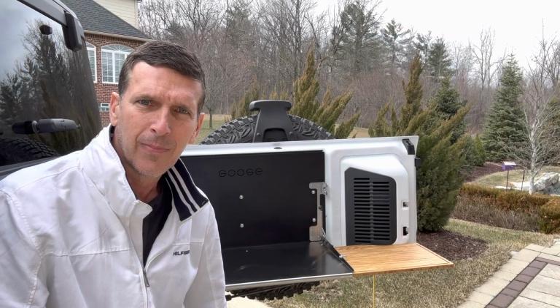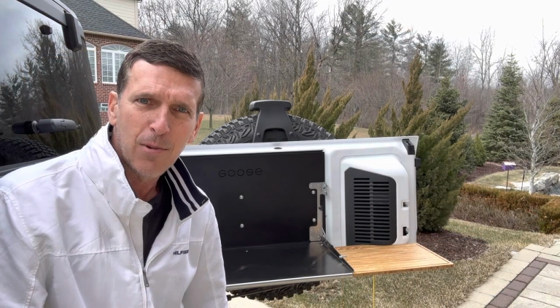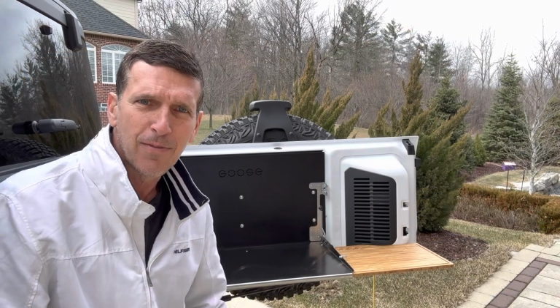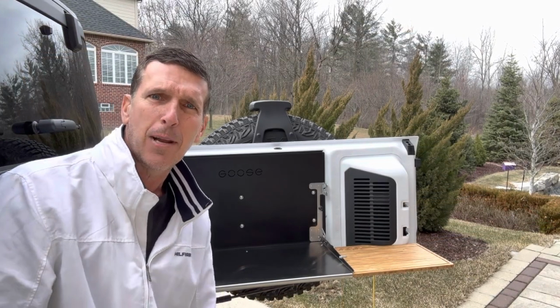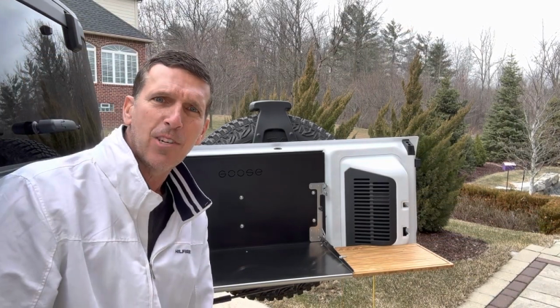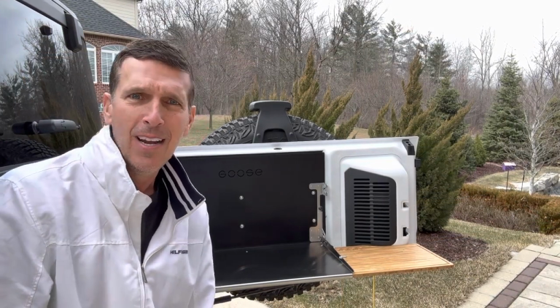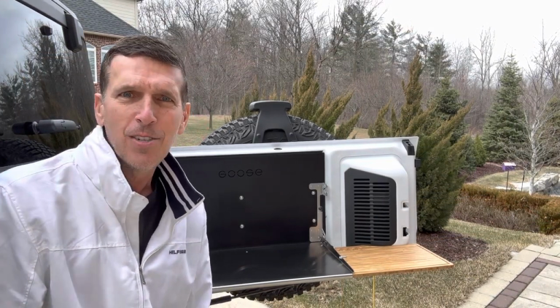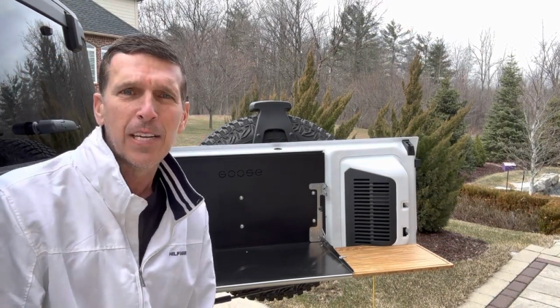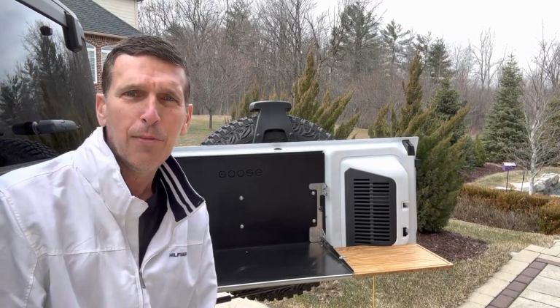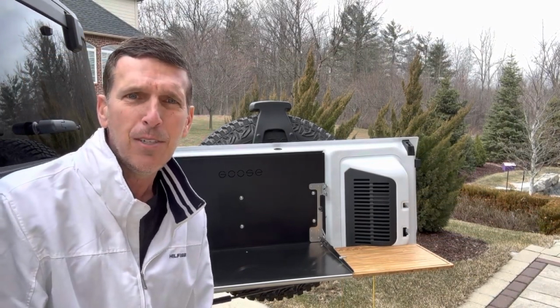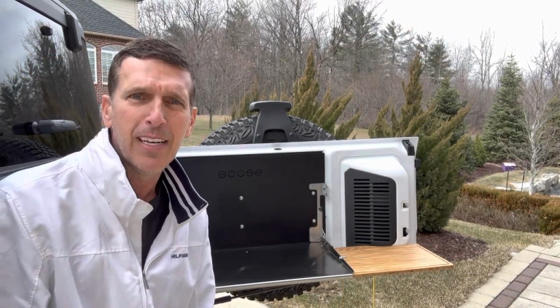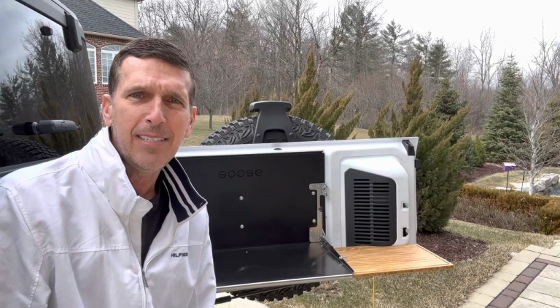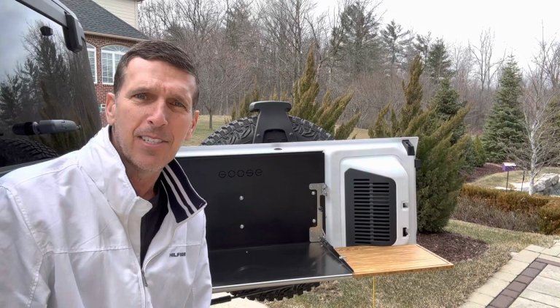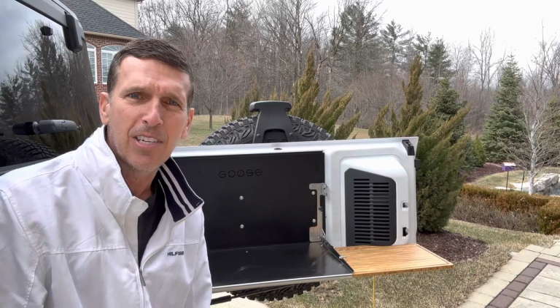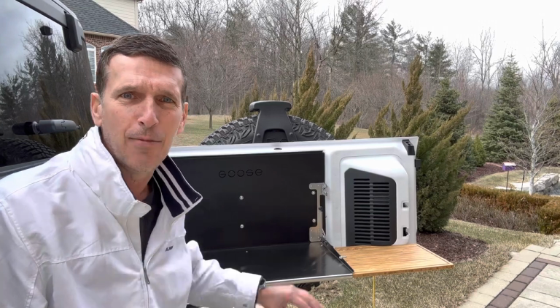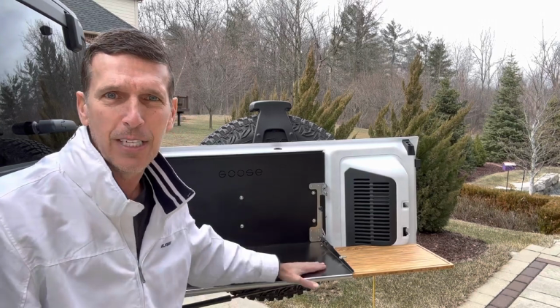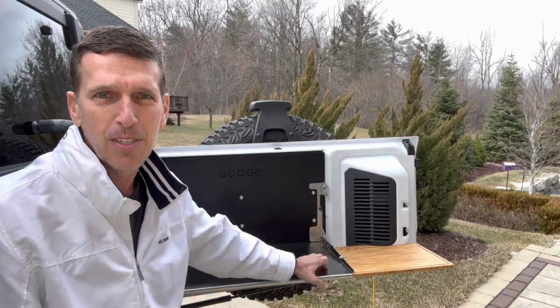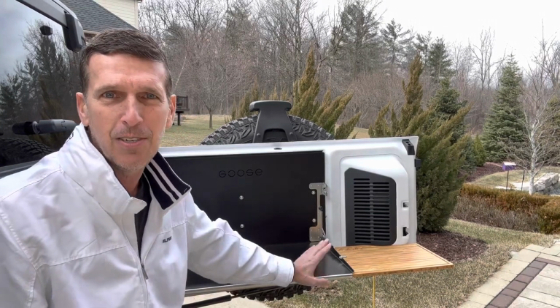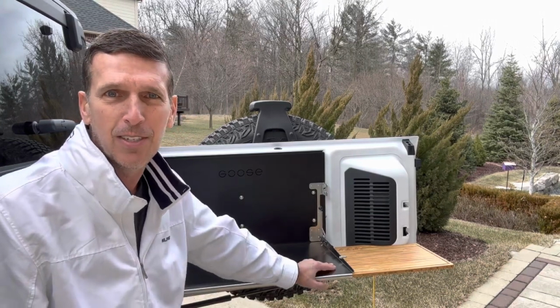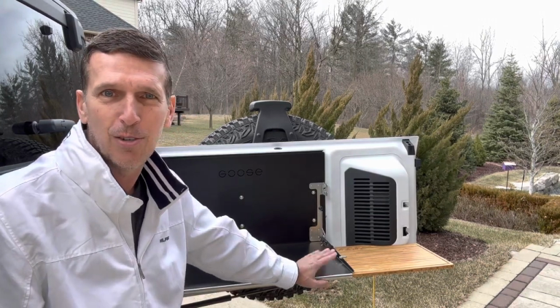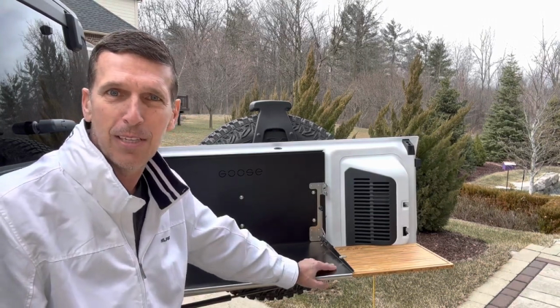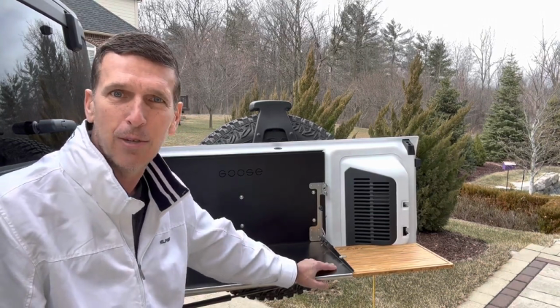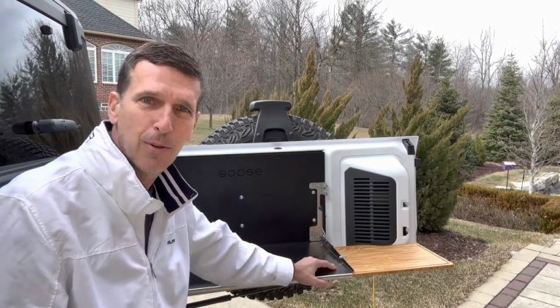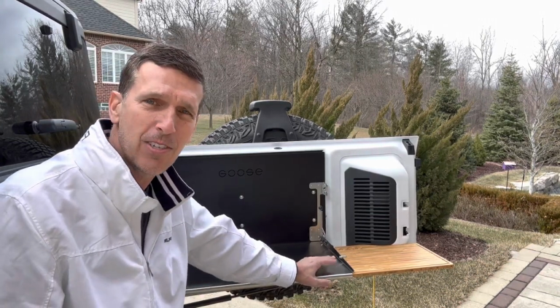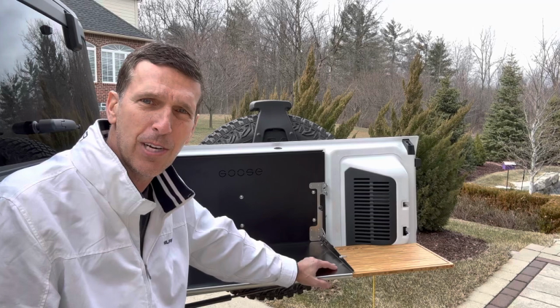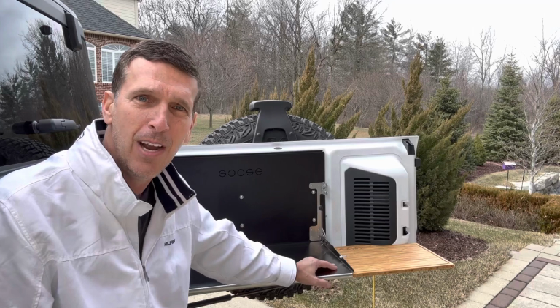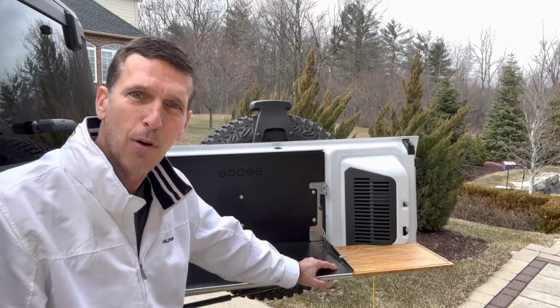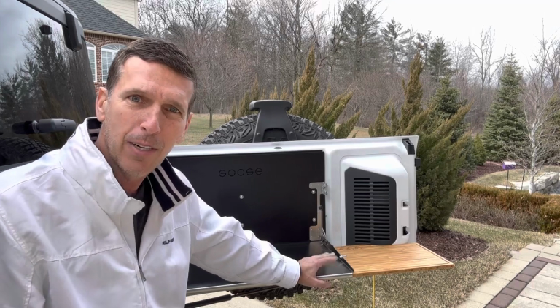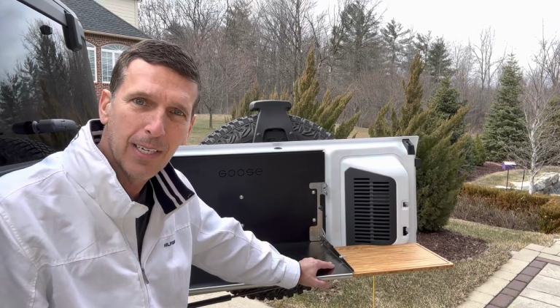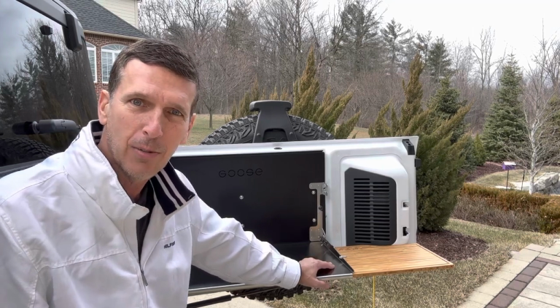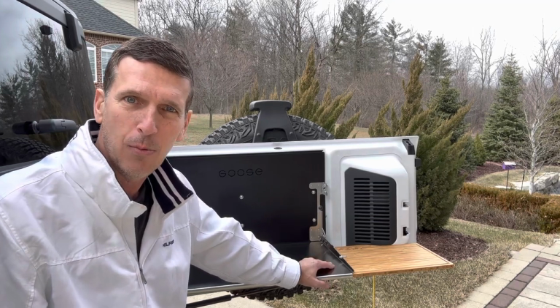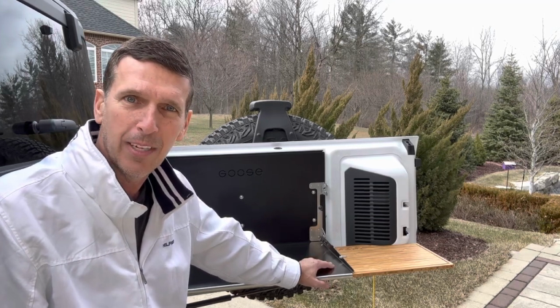Hi, I'm Jeff. Thanks for stopping by the channel. This is just a brief review and a detailed installation guide for the Goose Gear Stainless Steel drop-down table for the 6th generation Ford Bronco, years 2021 and later.